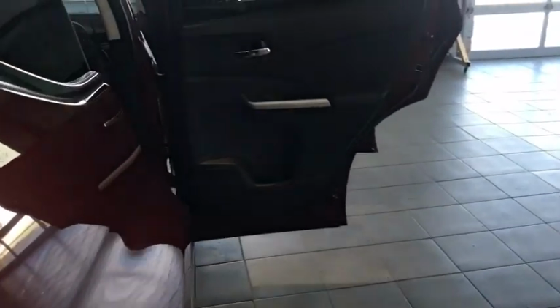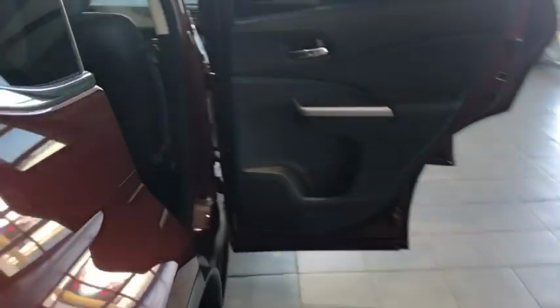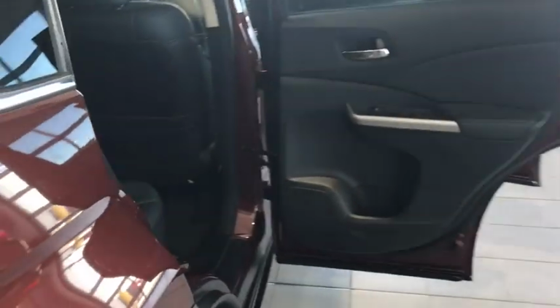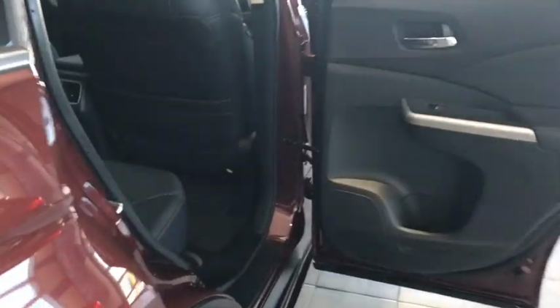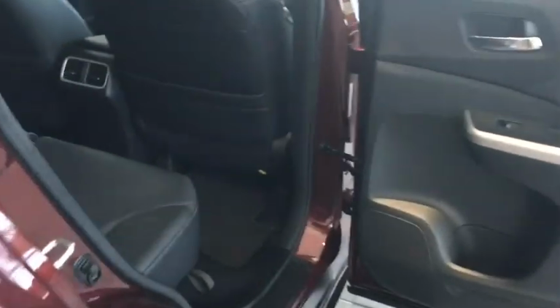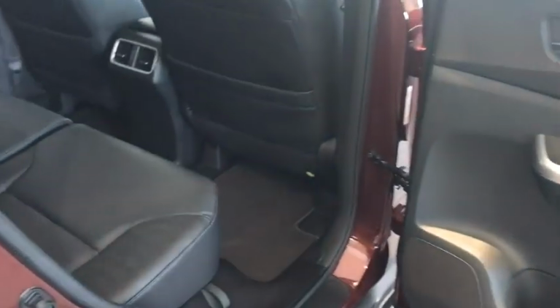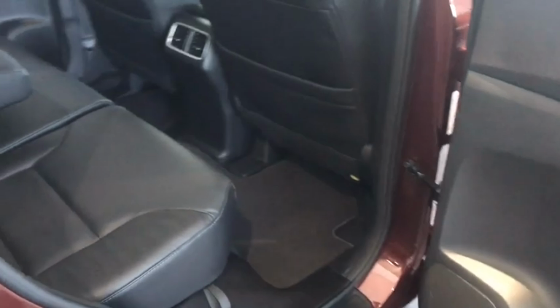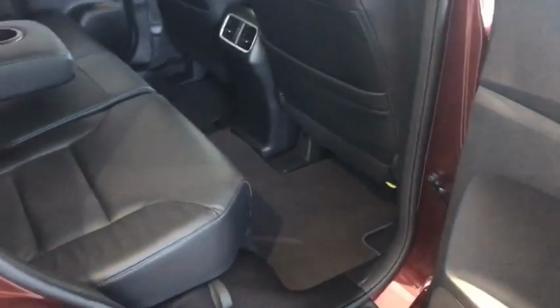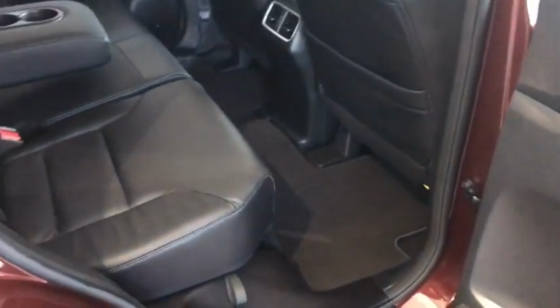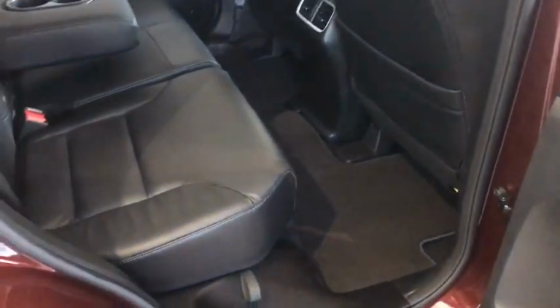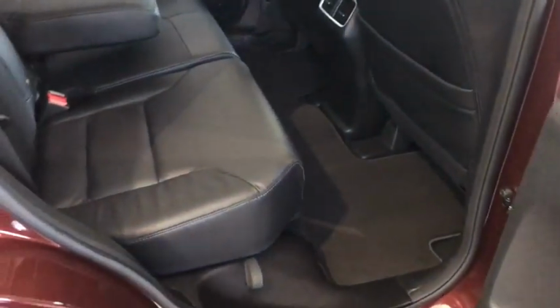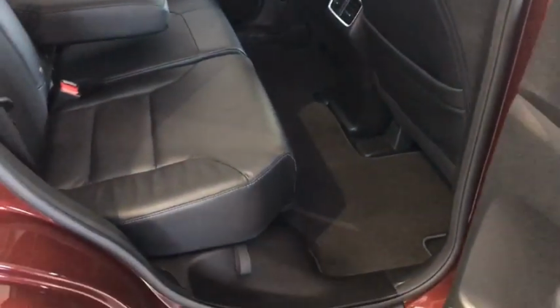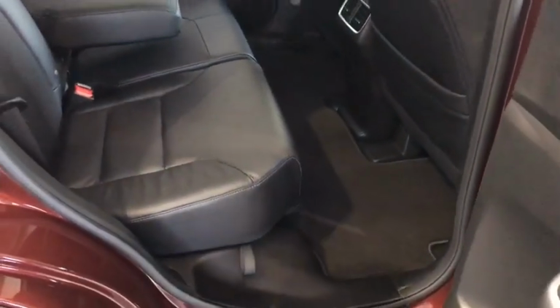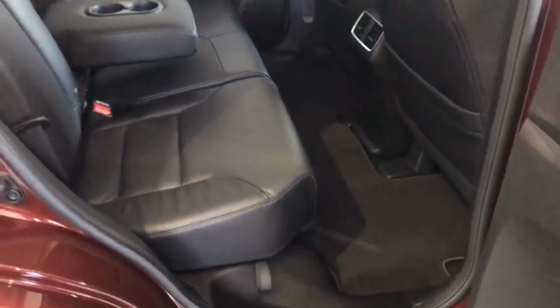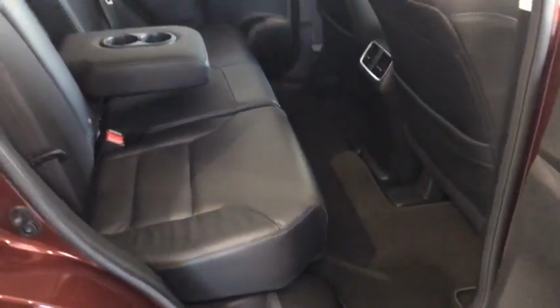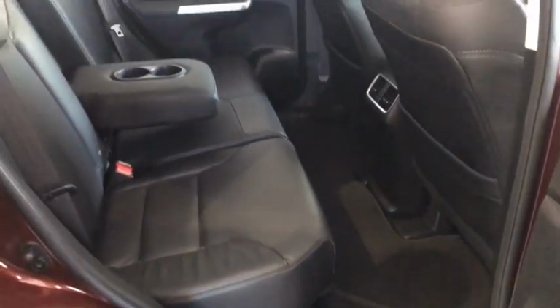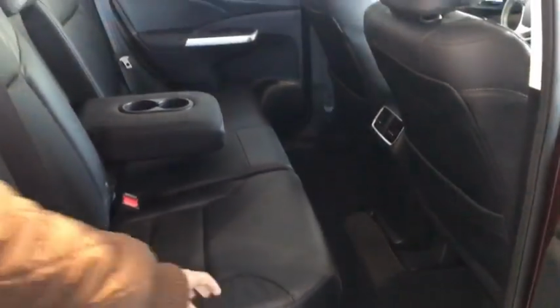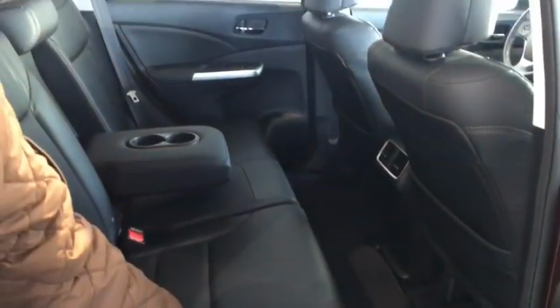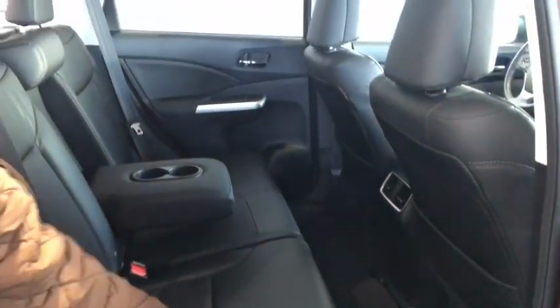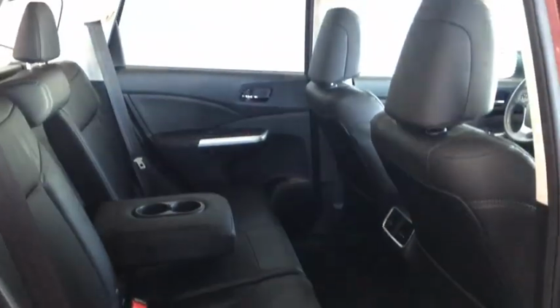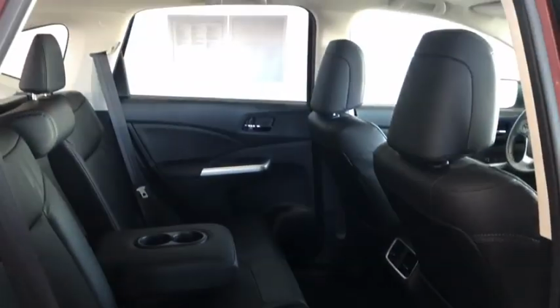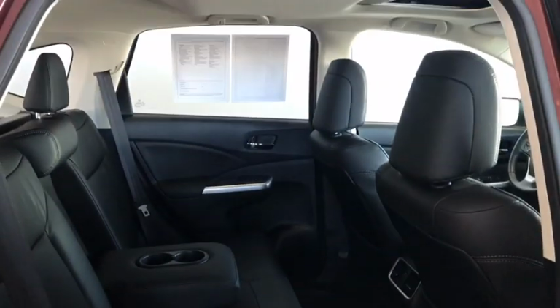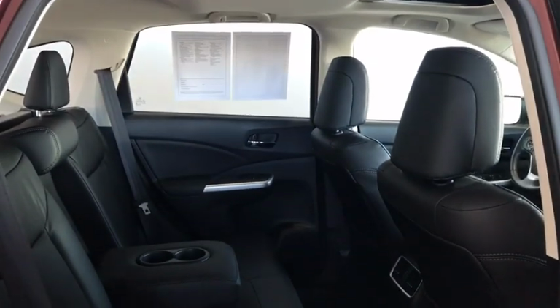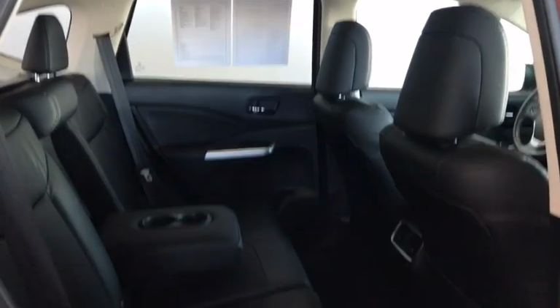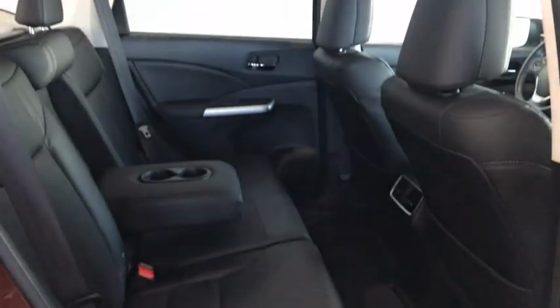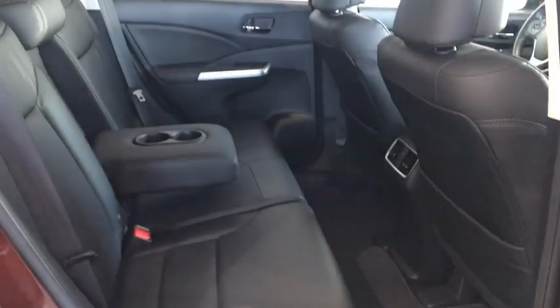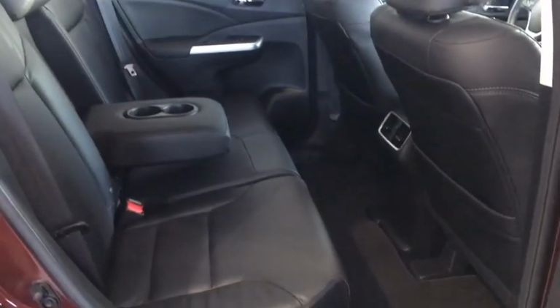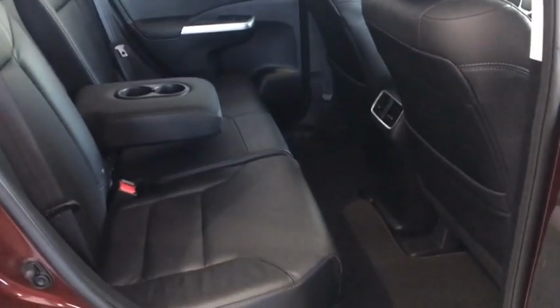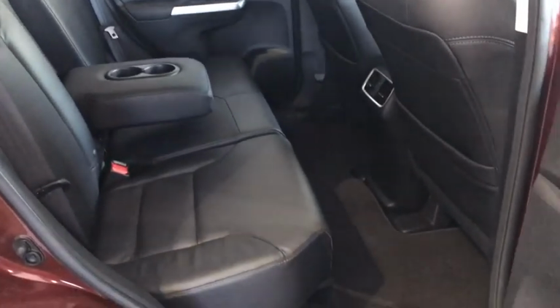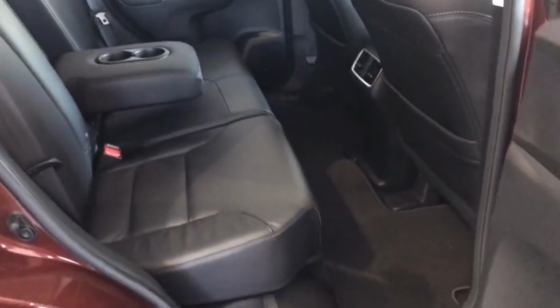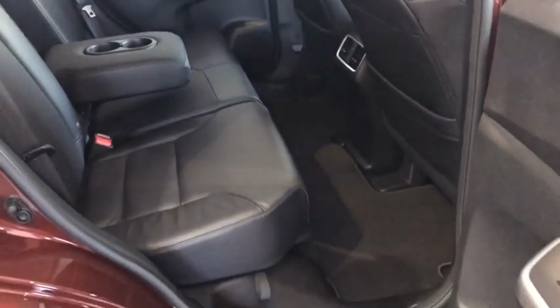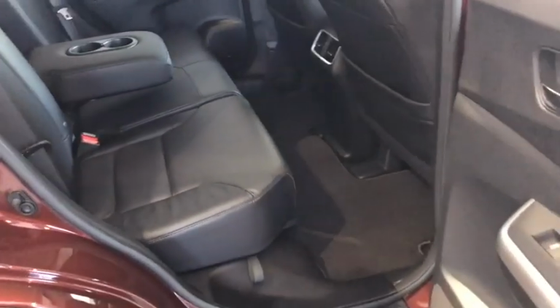Moving to the back seat of this vehicle. As I mentioned earlier, you have the nice black leather interior — extremely comfortable and roomy for any passengers you may want to bring along with you back there.